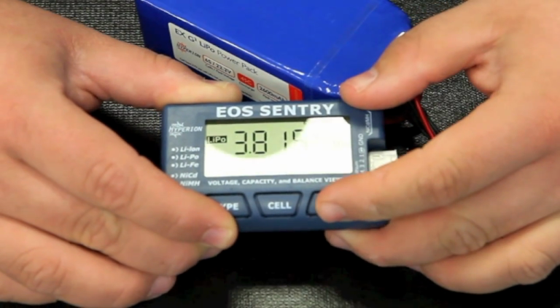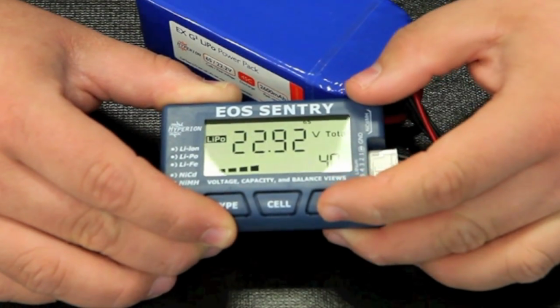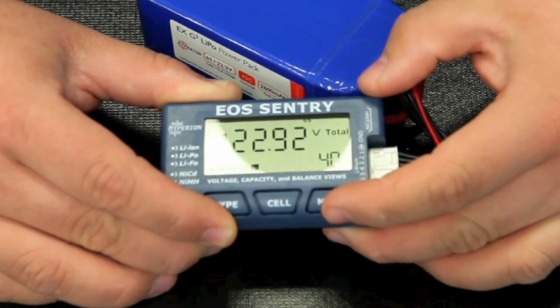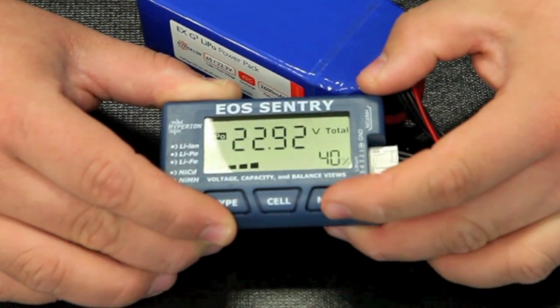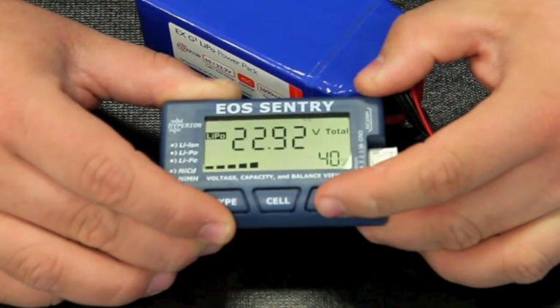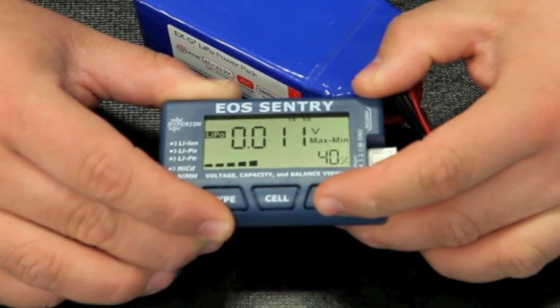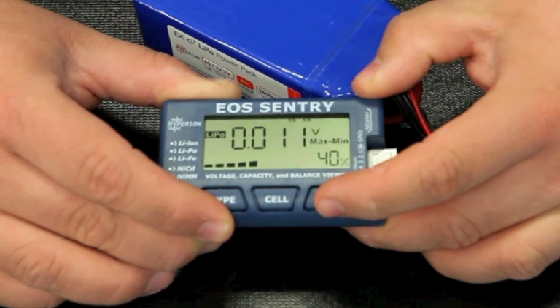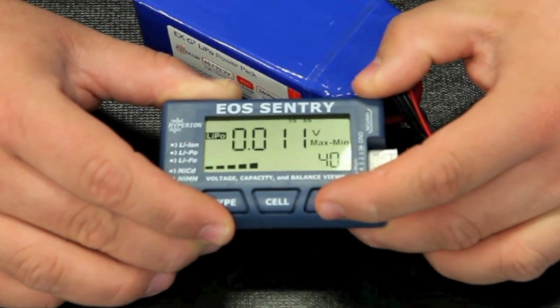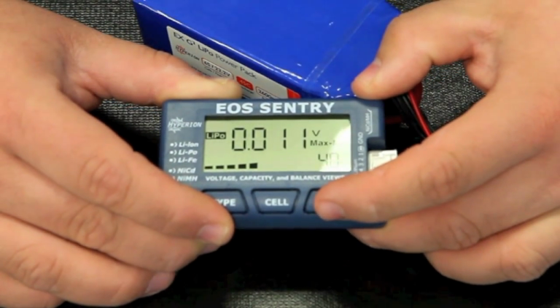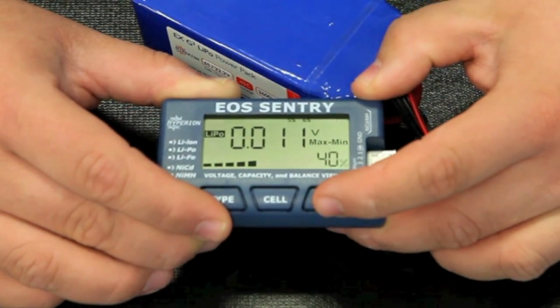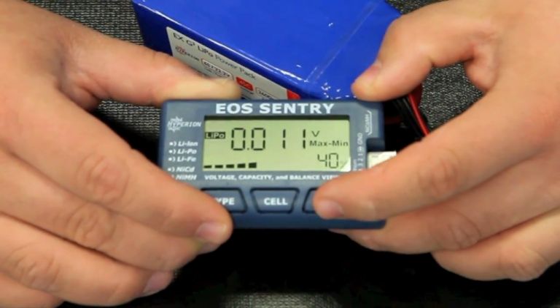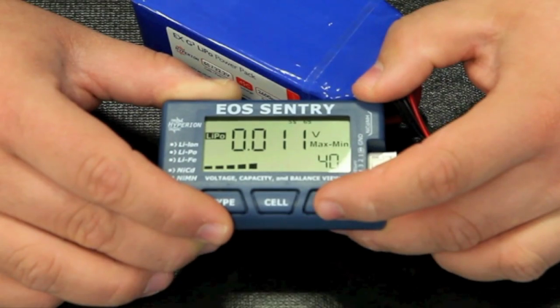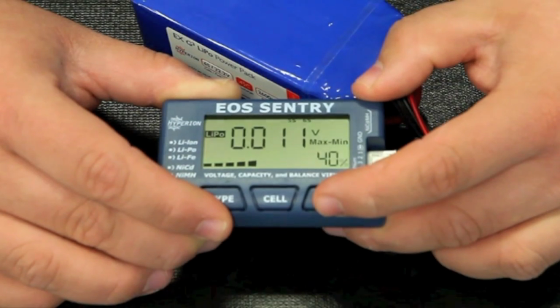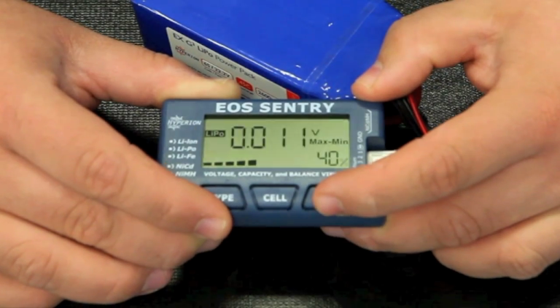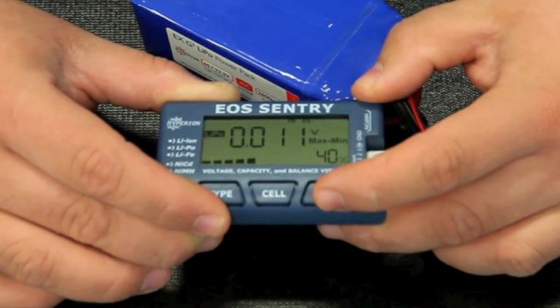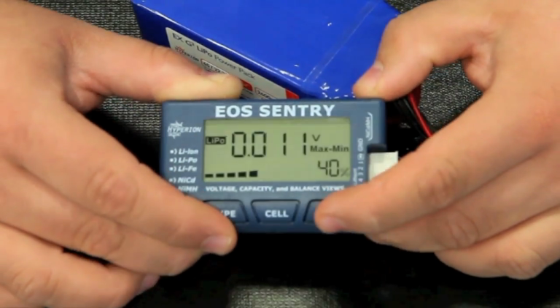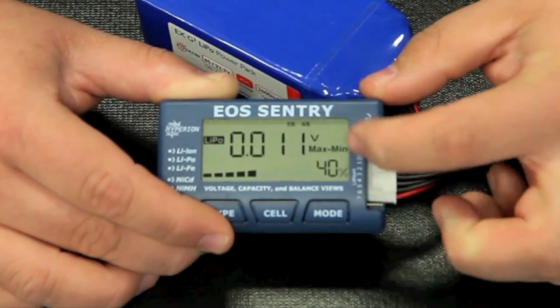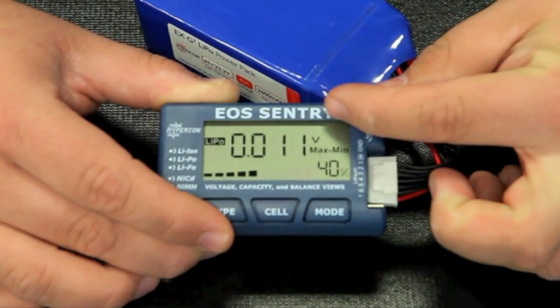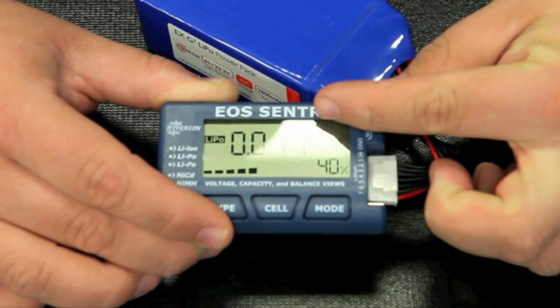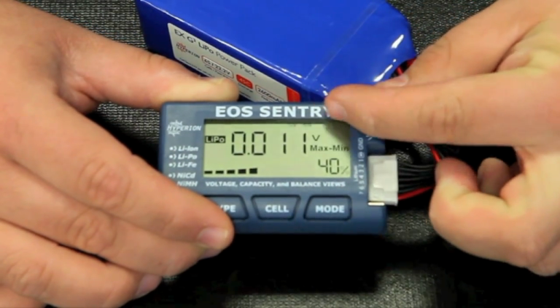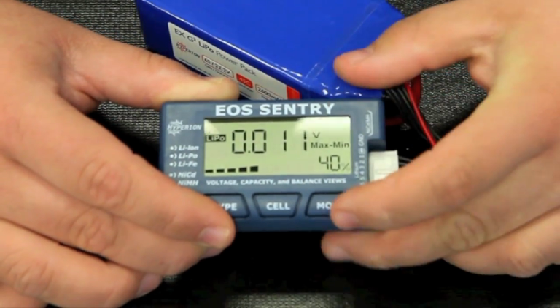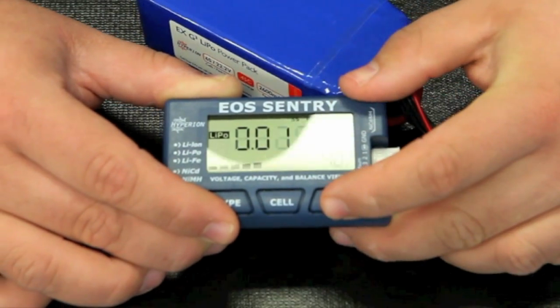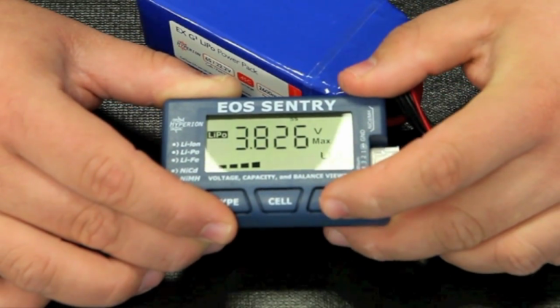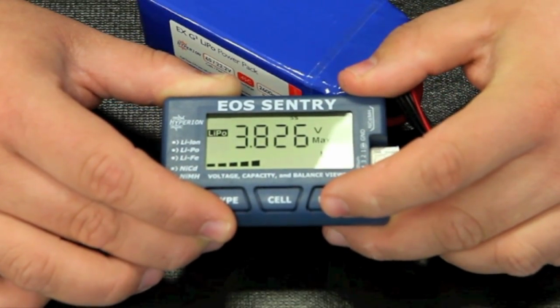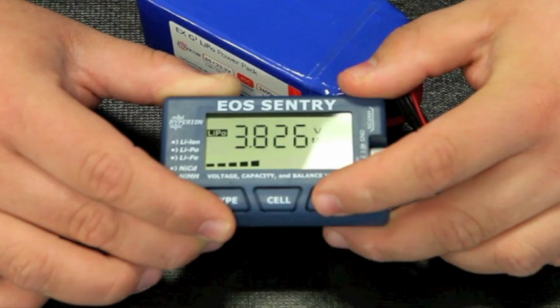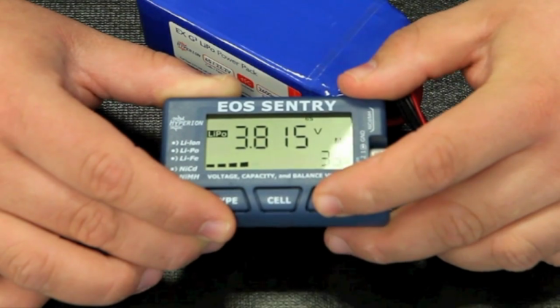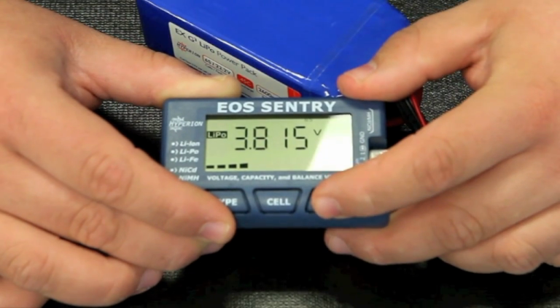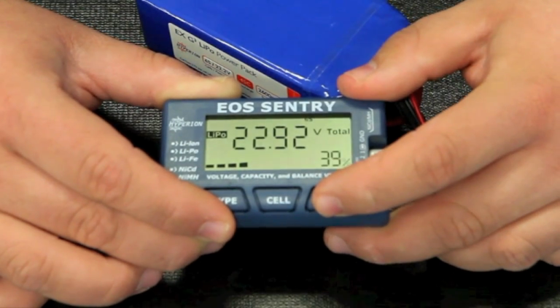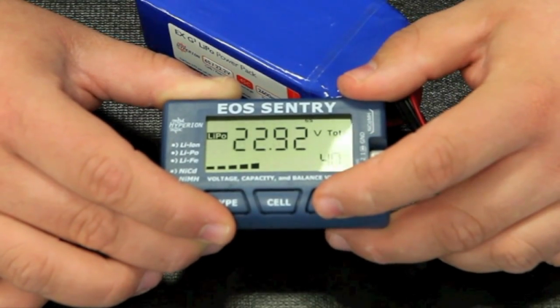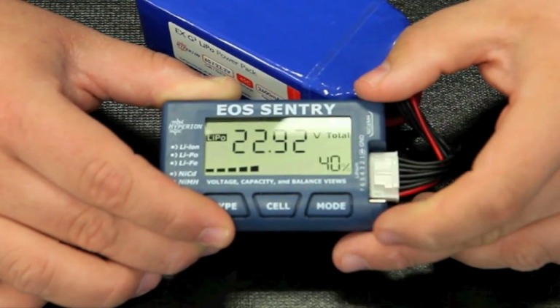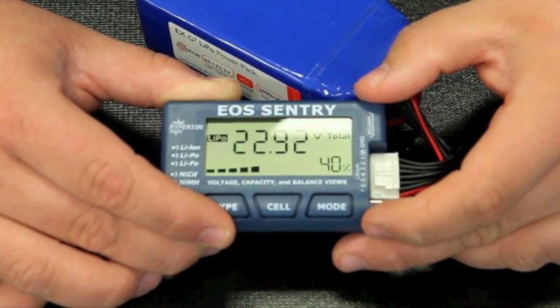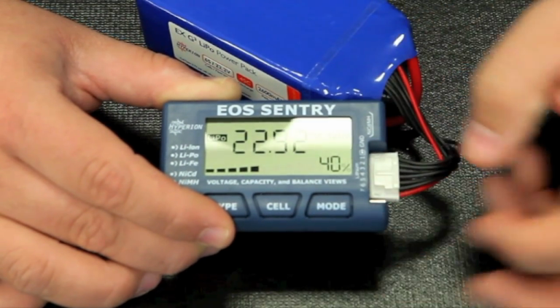Here we push our mode button, and that's going to give our minimum and maximum difference — that's between cell 5 and cell 6. And our maximum and minimum of our packs, and our total voltage again.